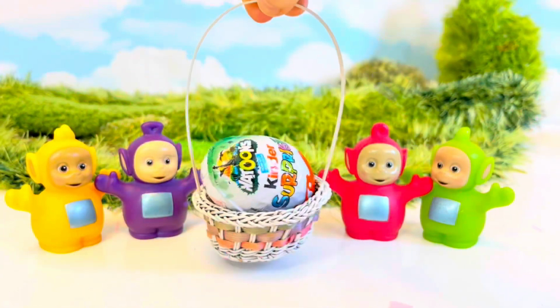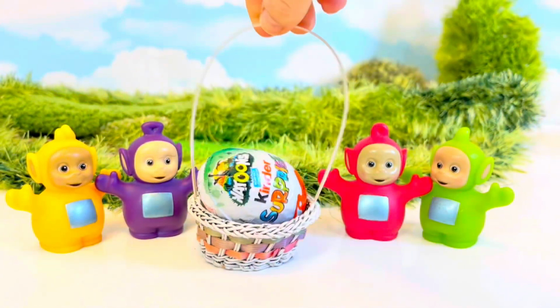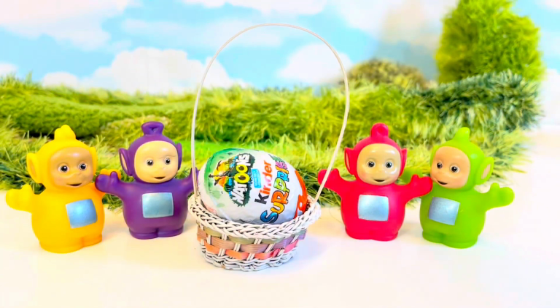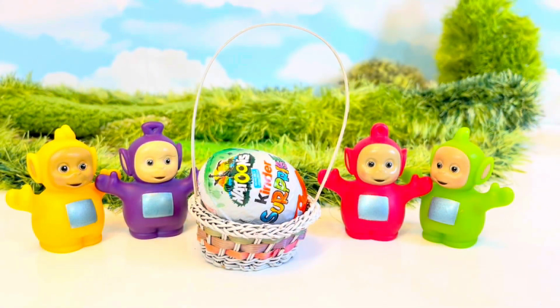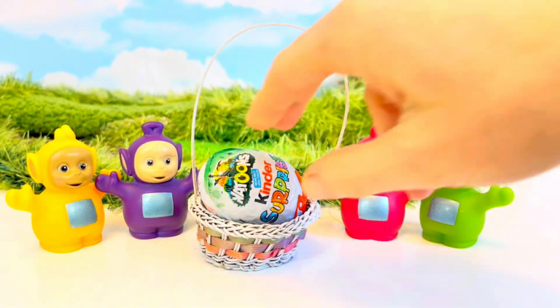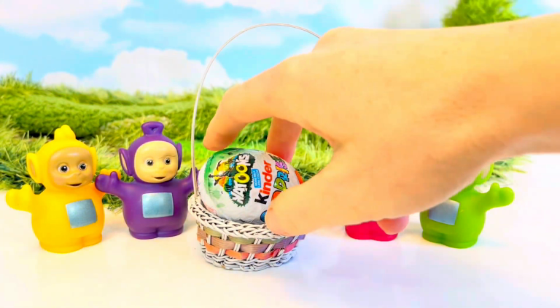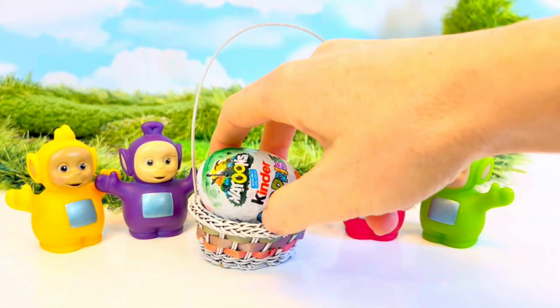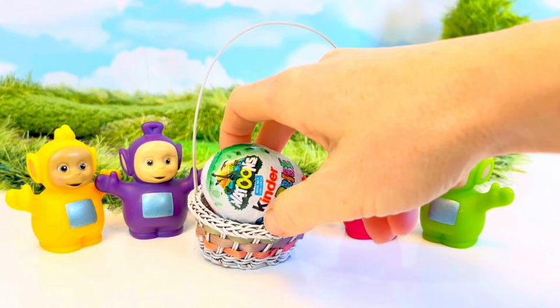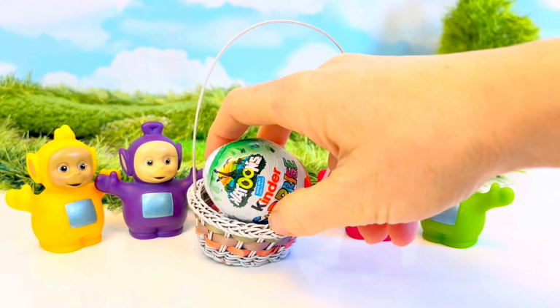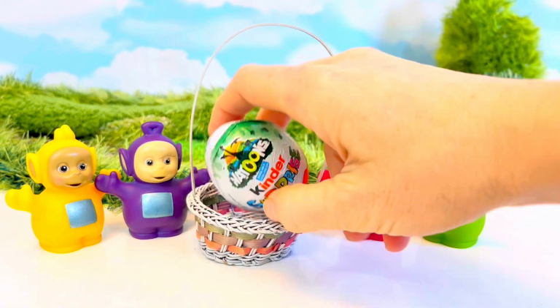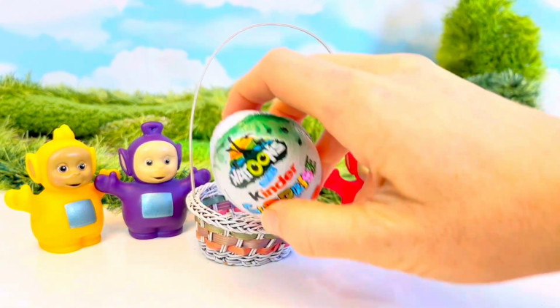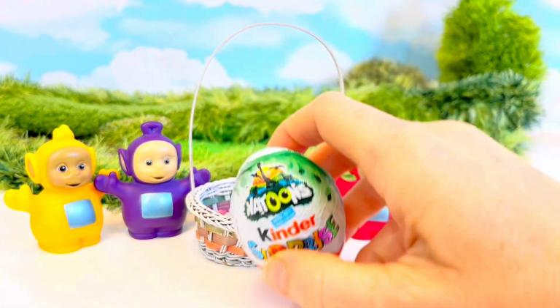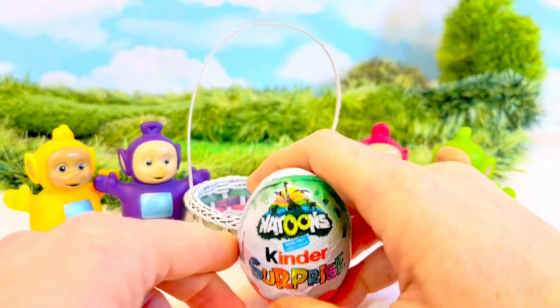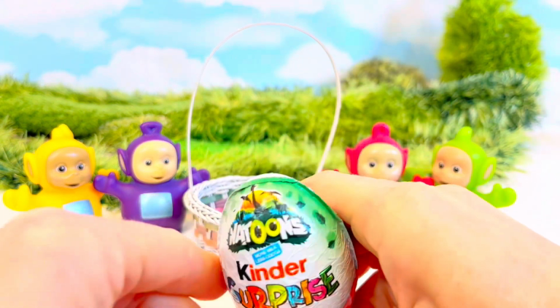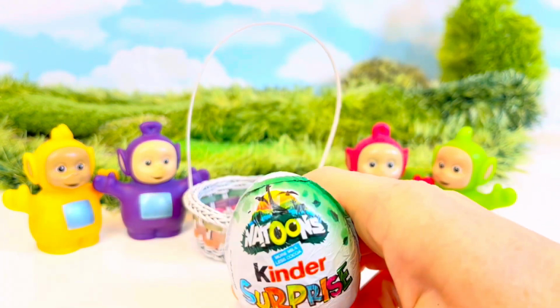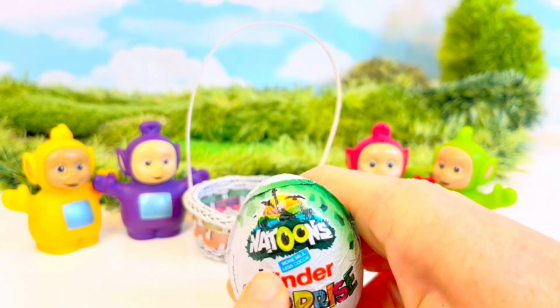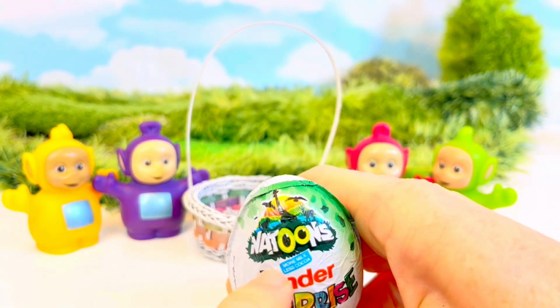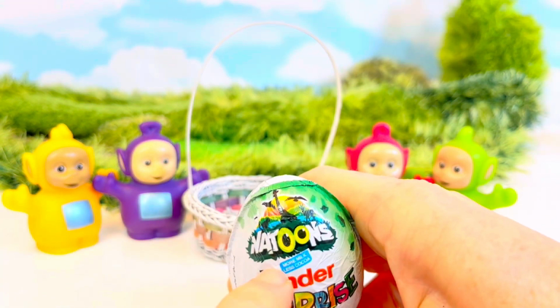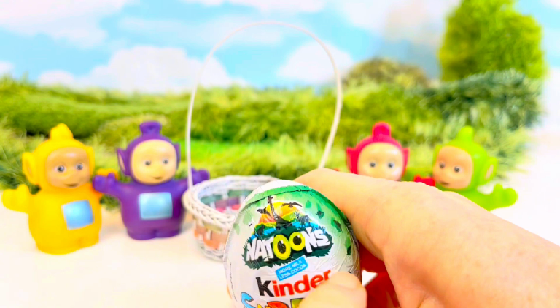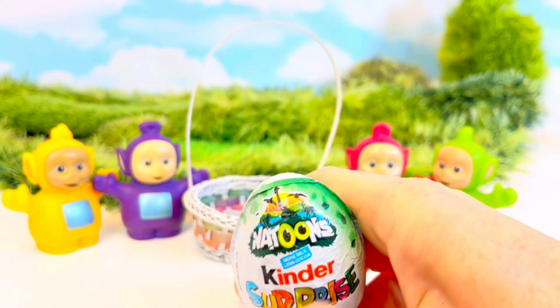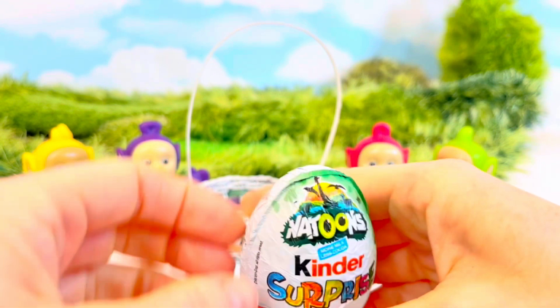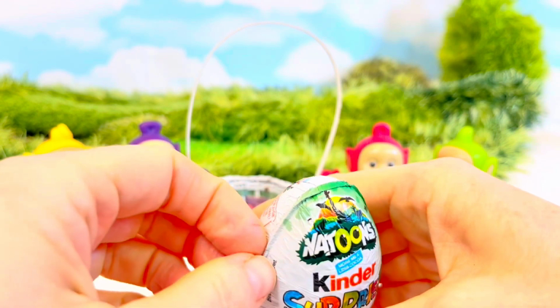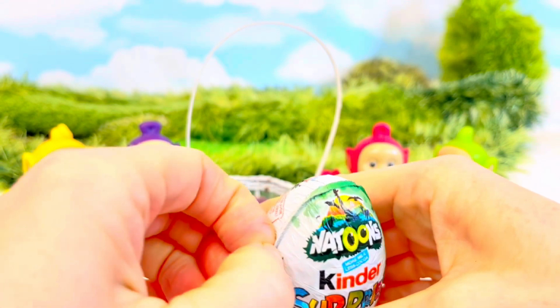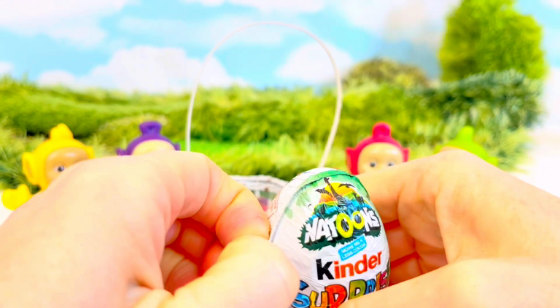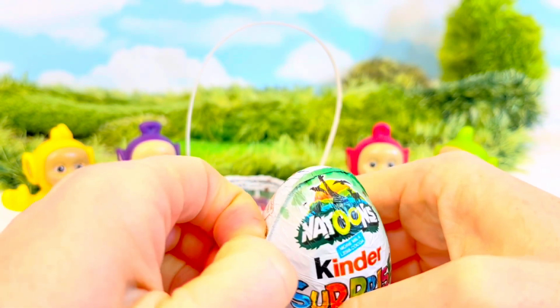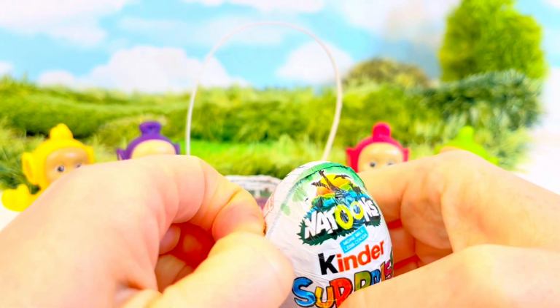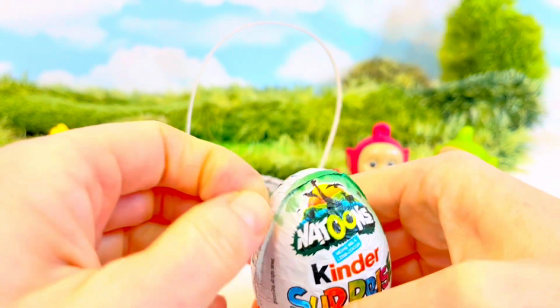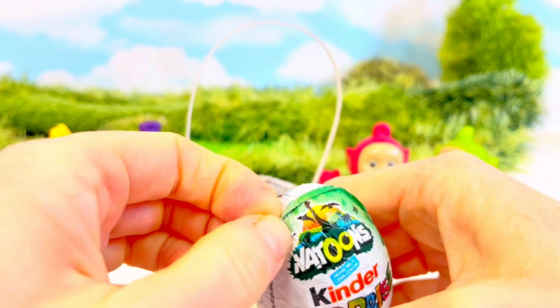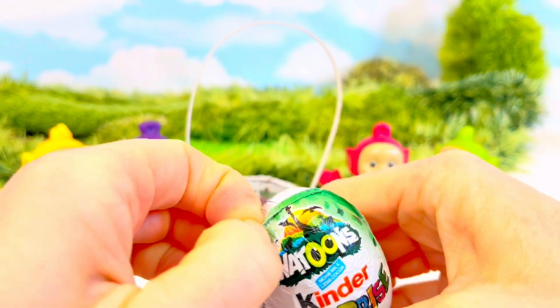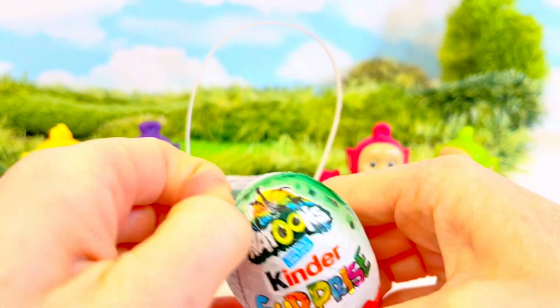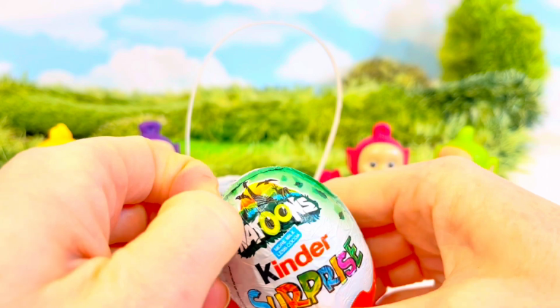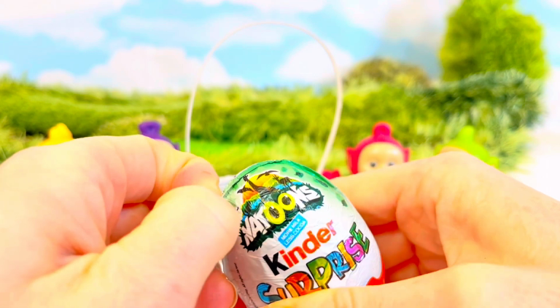Isn't it so cute? Now we get to see what's inside the Kinder Surprise. It's a Gnattoon. Last time, if you remember, we had a black horse.